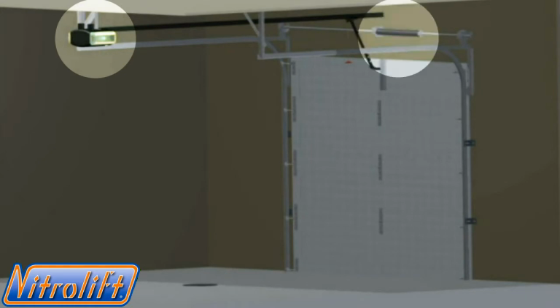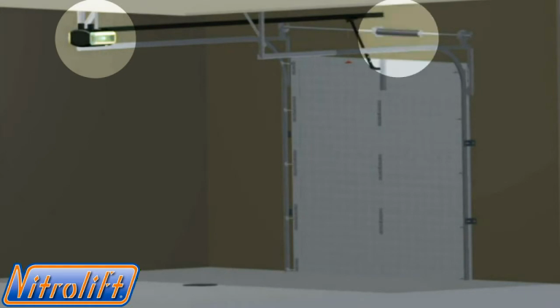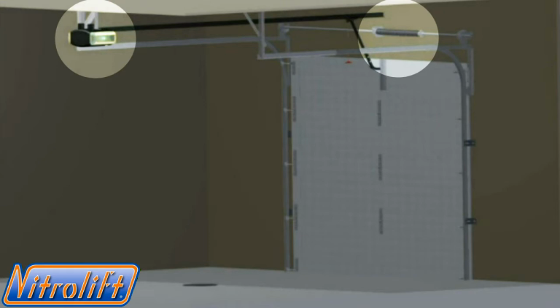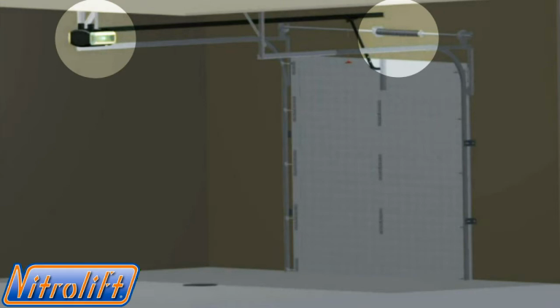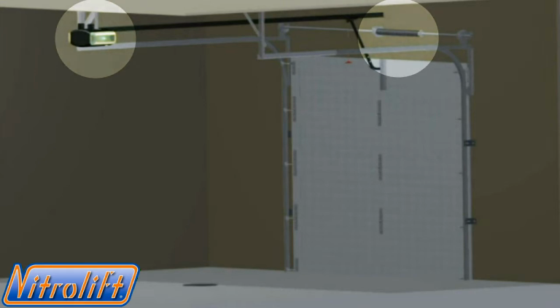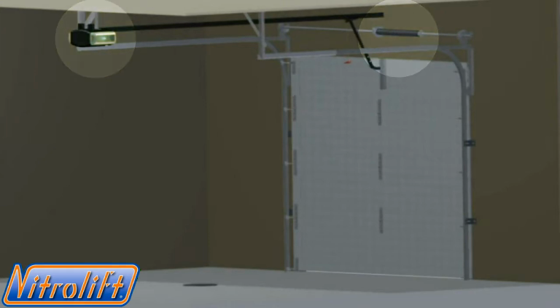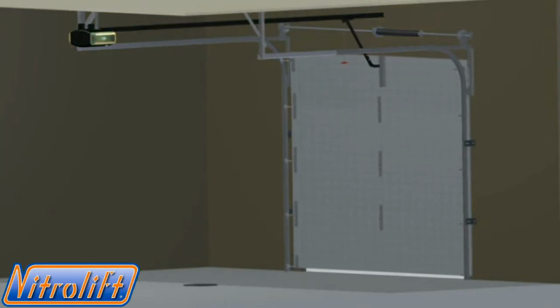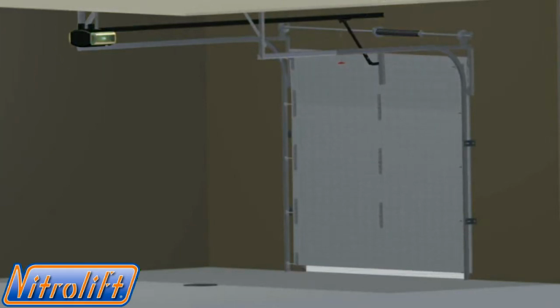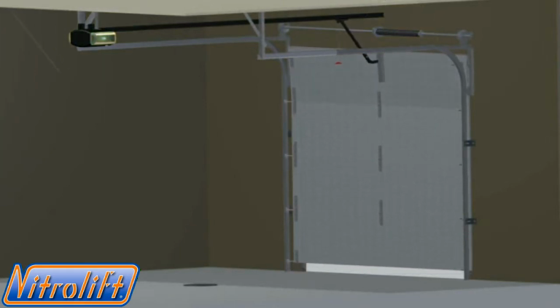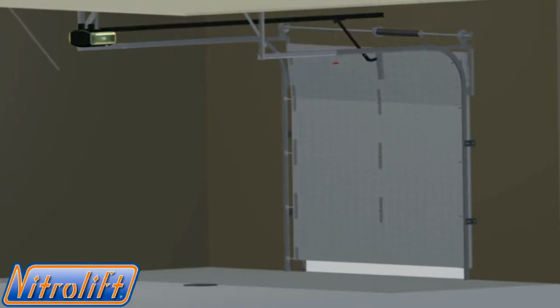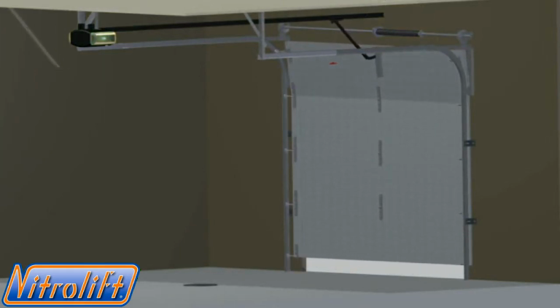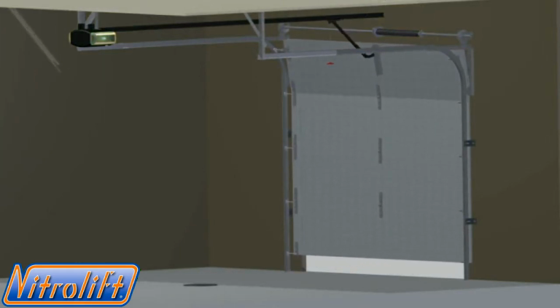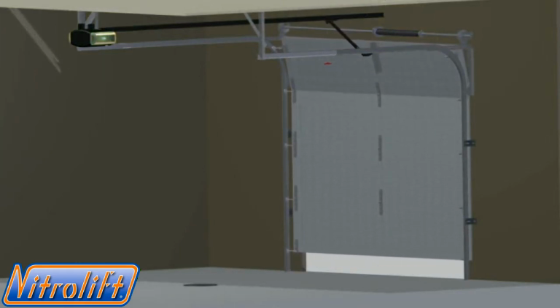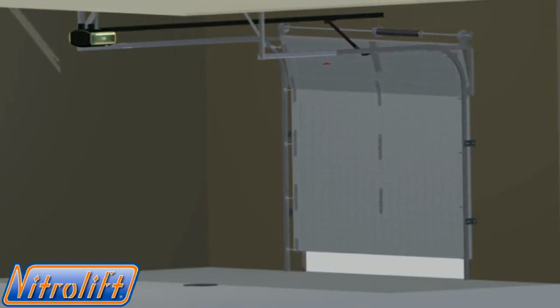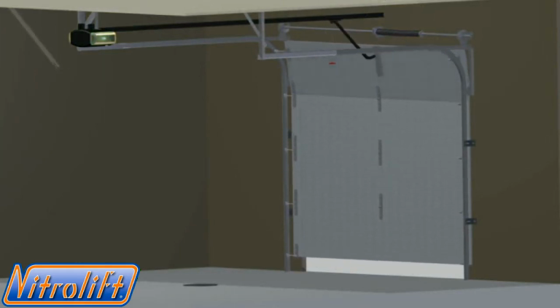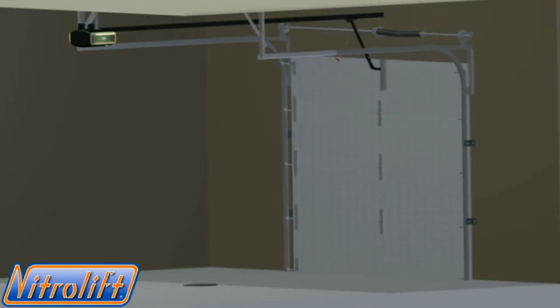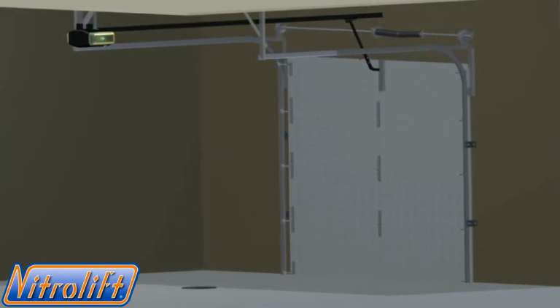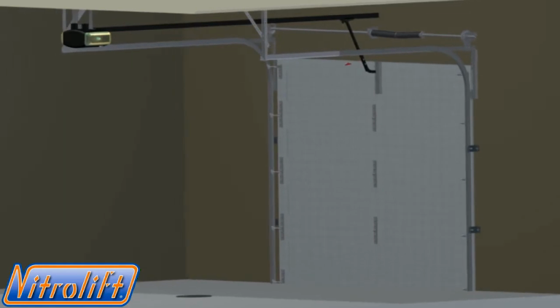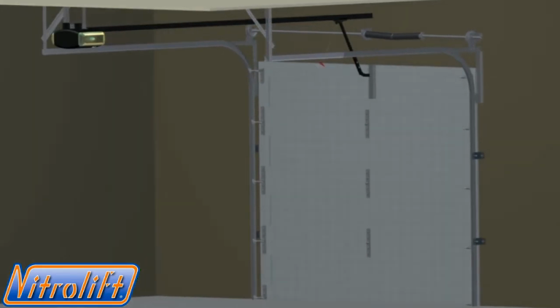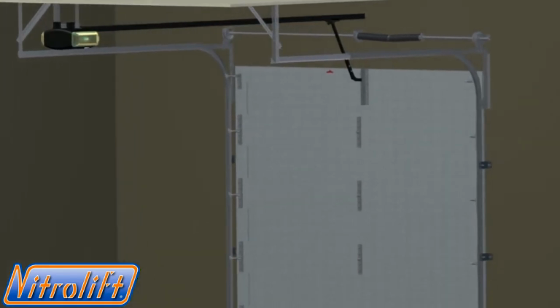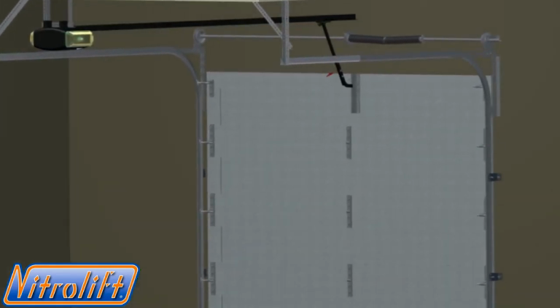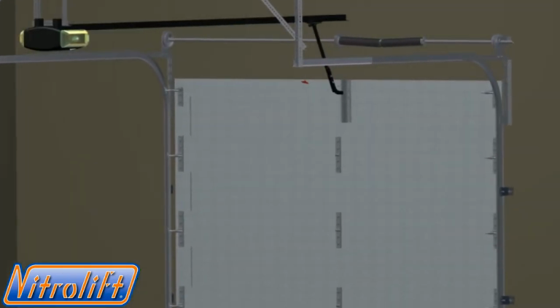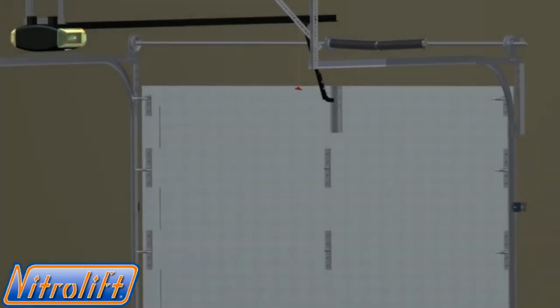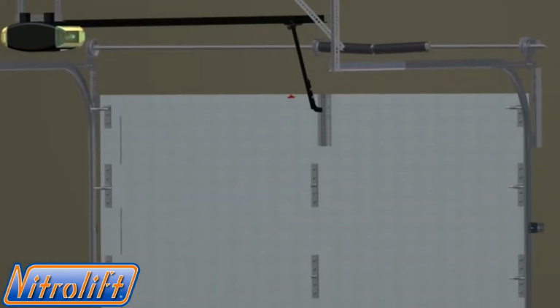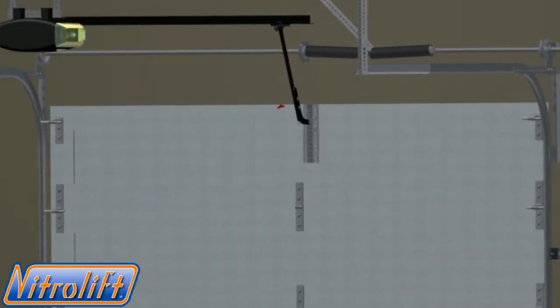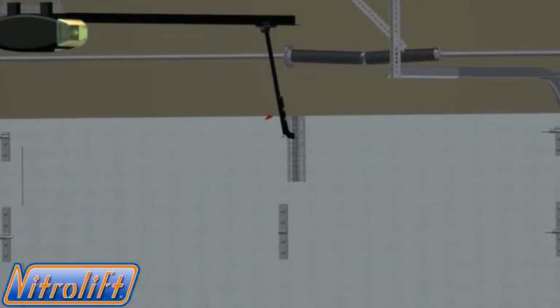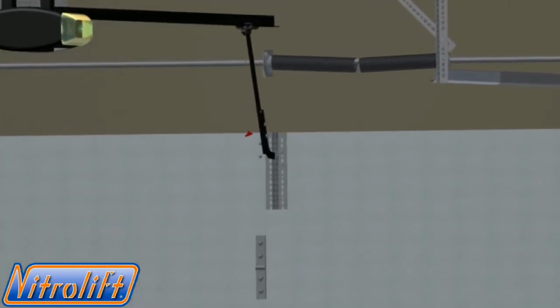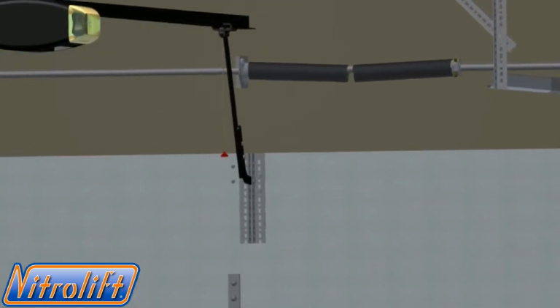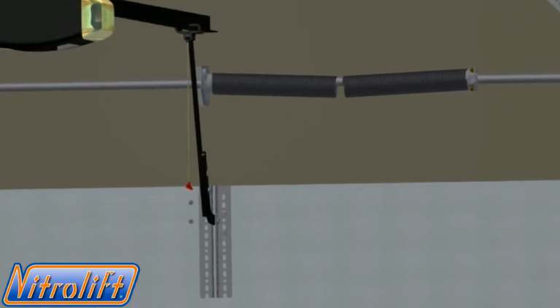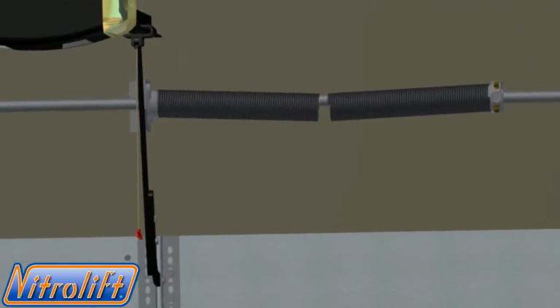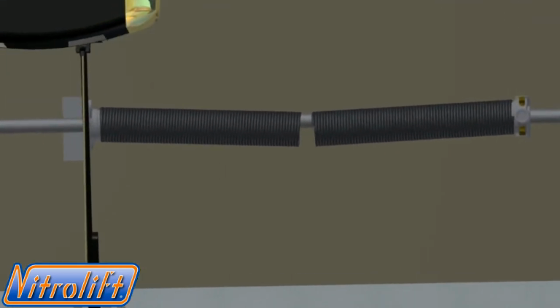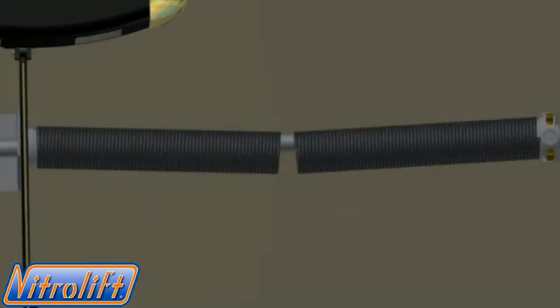When the garage door springs break, the counterbalance fails to support the weight of the garage door, making it nearly impossible for you or your electric garage door opener to lift the door.